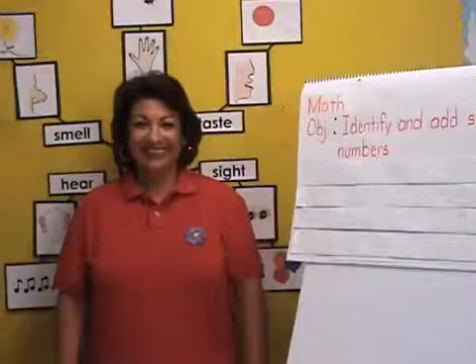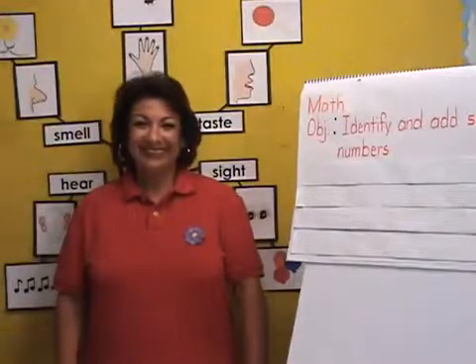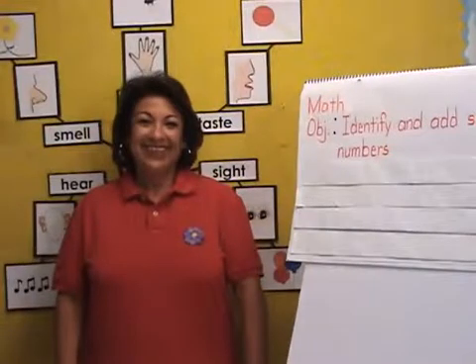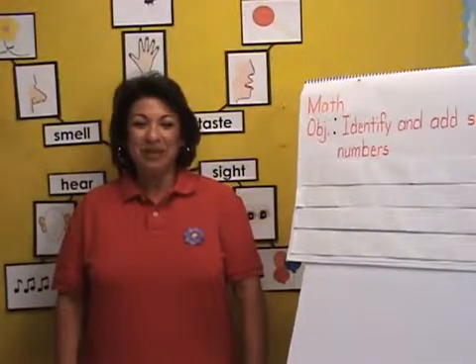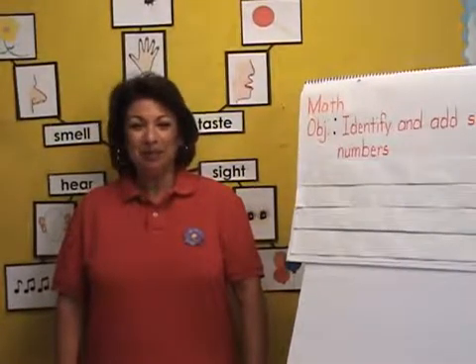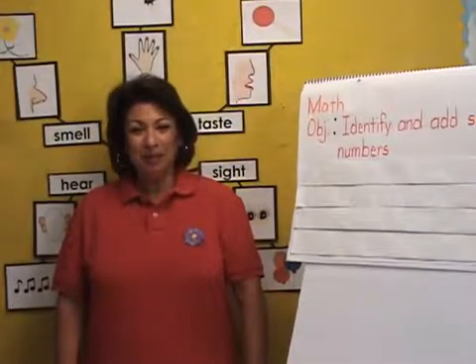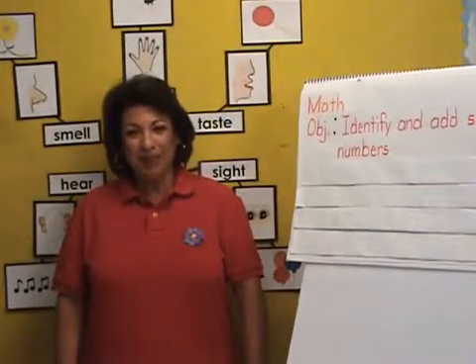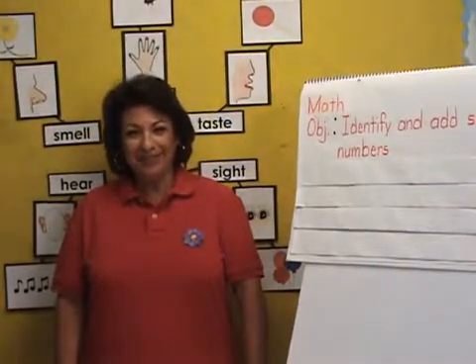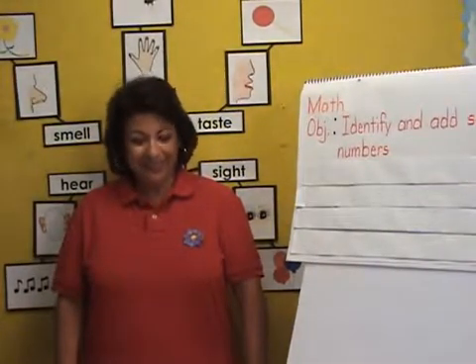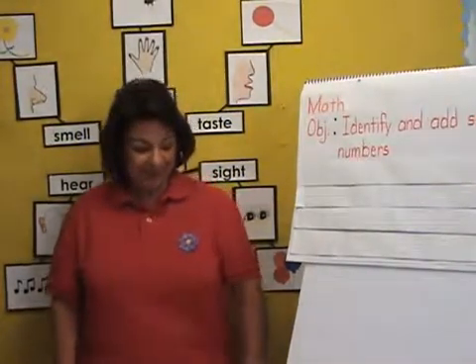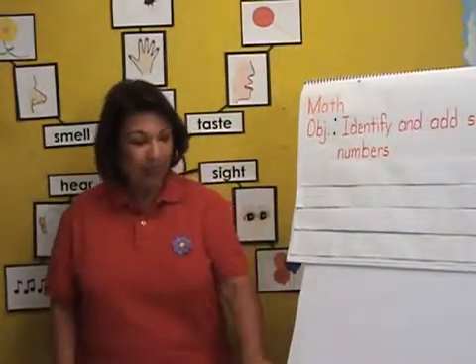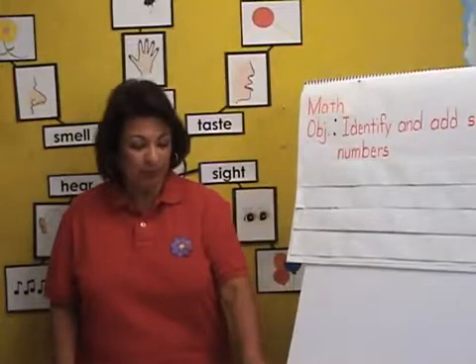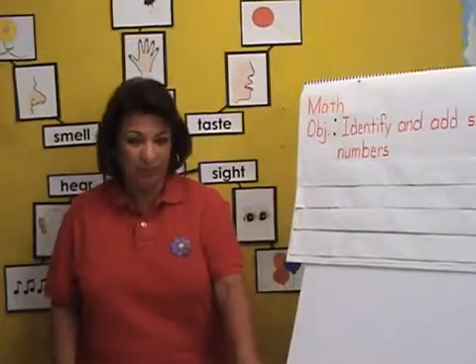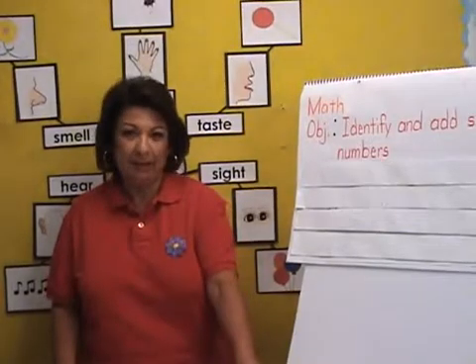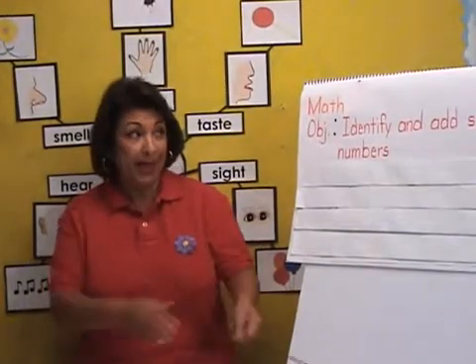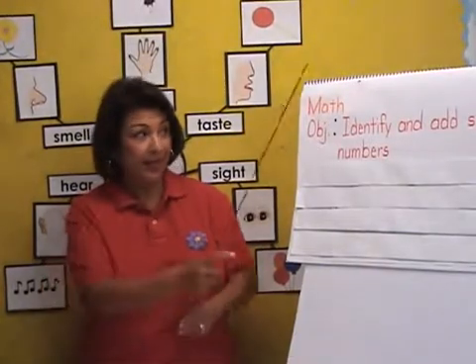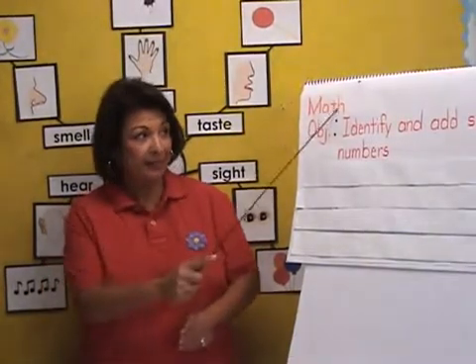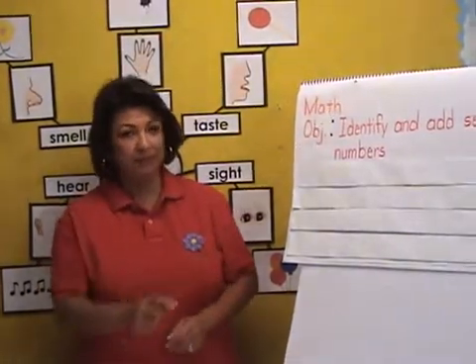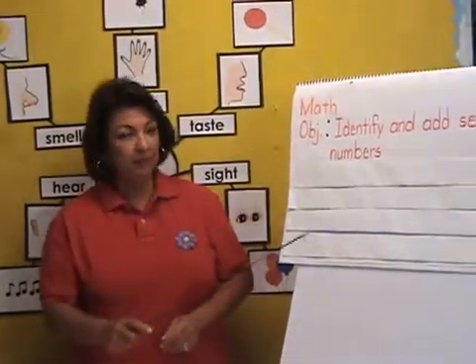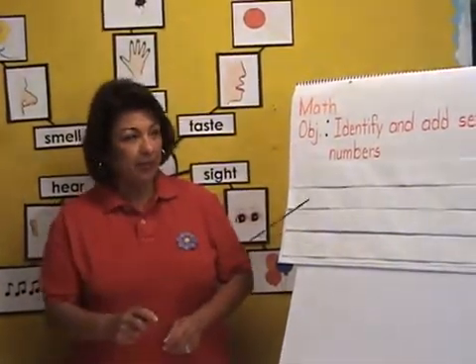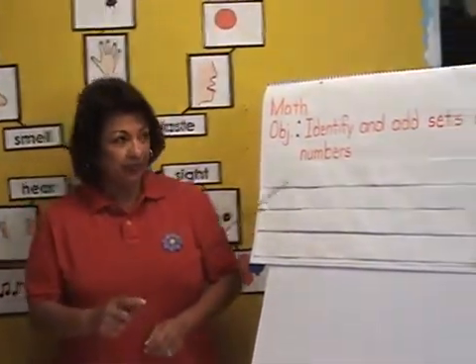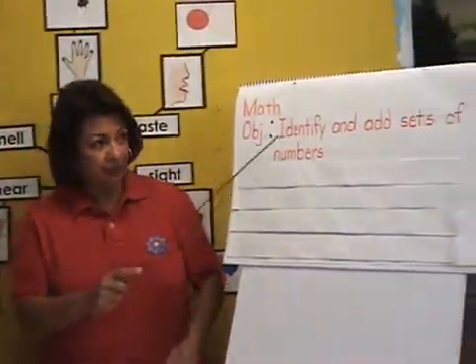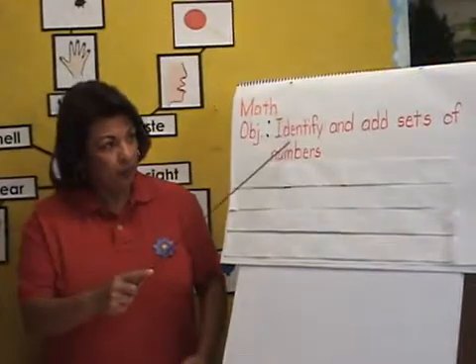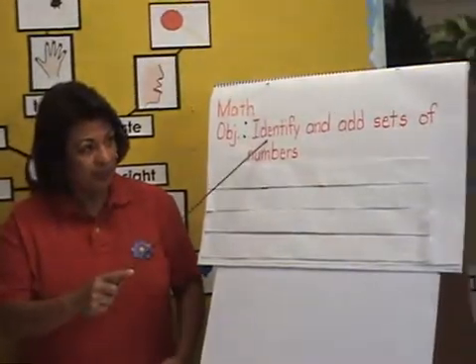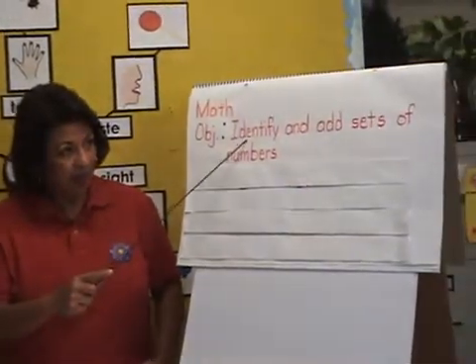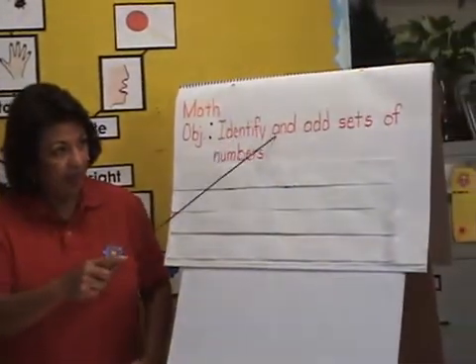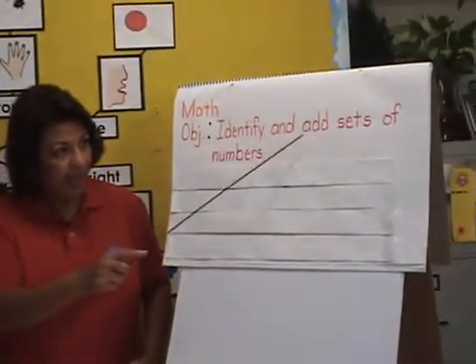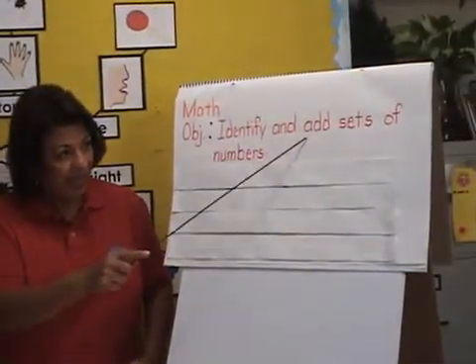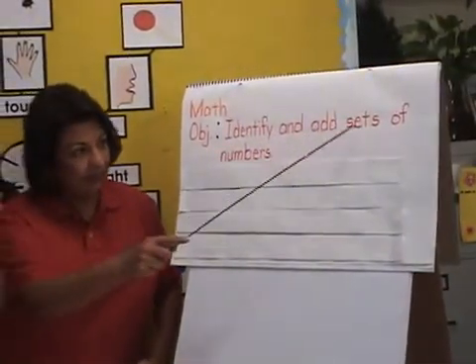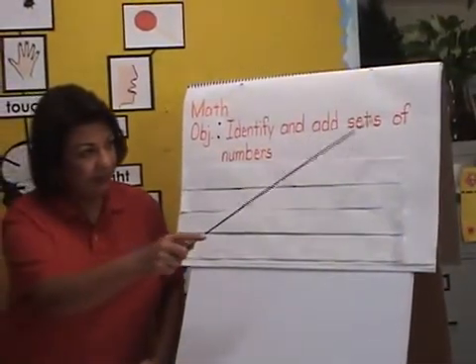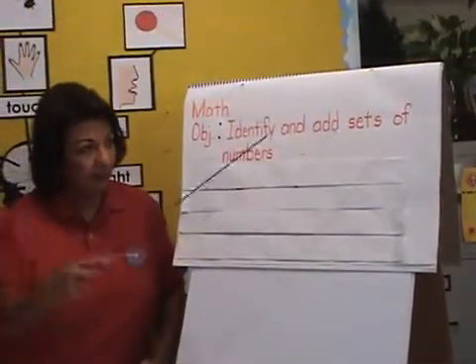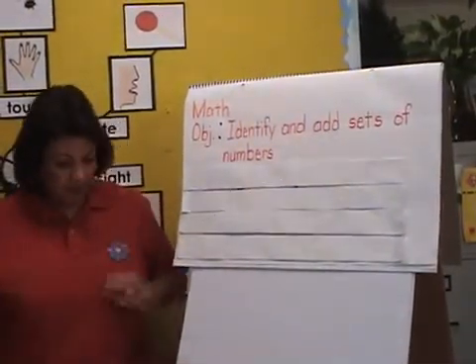Hi, I'm Becky Perez. Welcome to Amazing Science Lessons. I will be demonstrating a math activity. The objective is to identify and add sets of numbers.